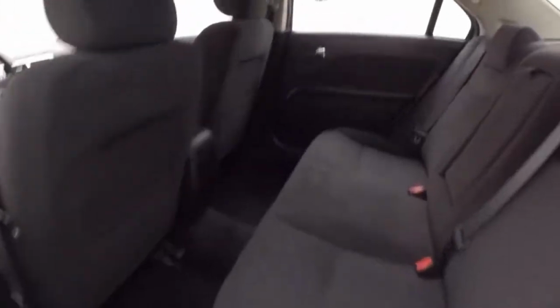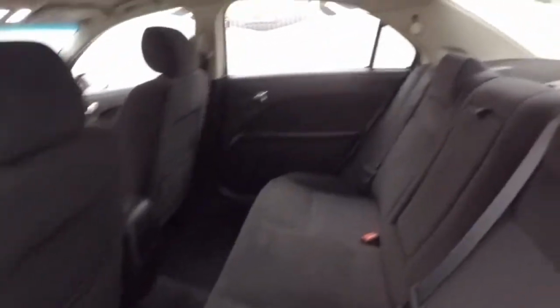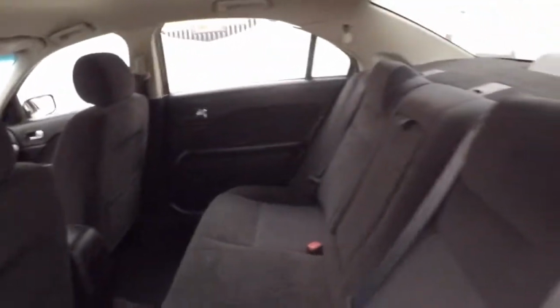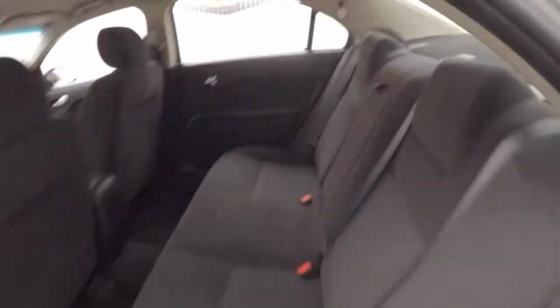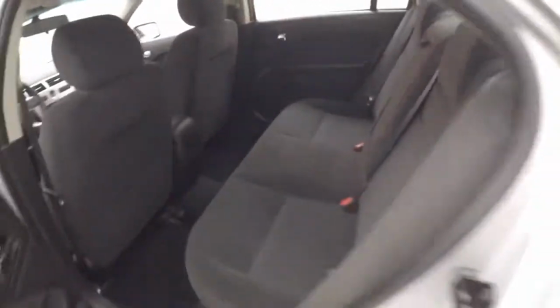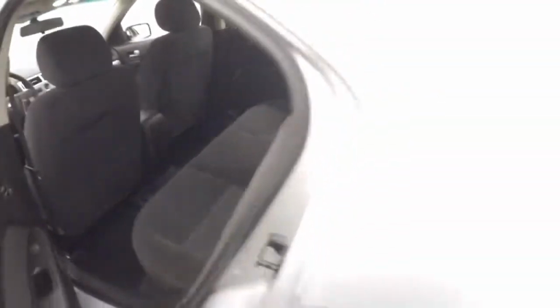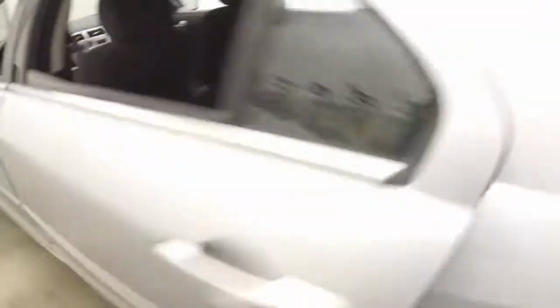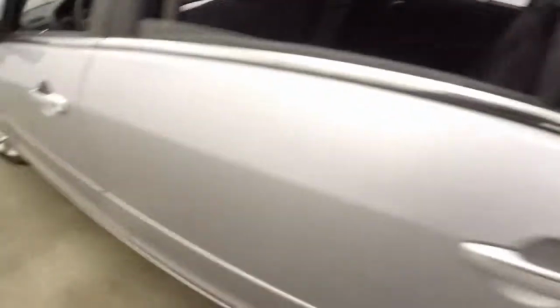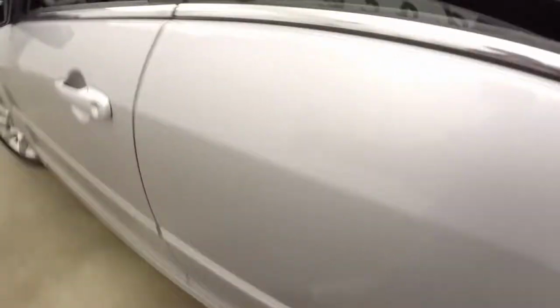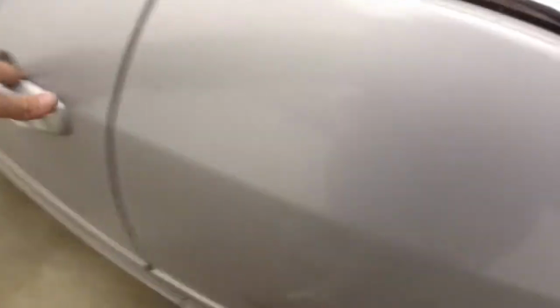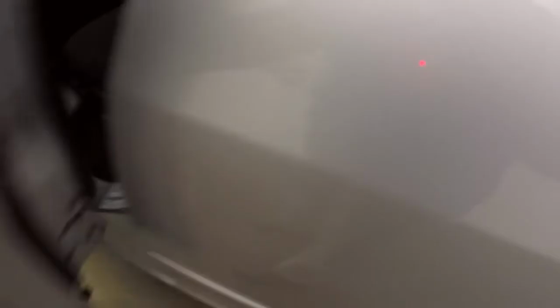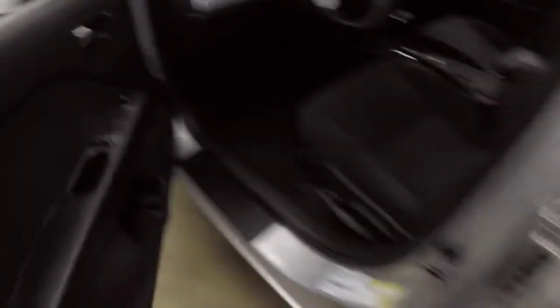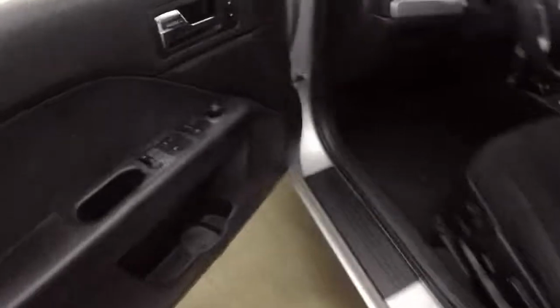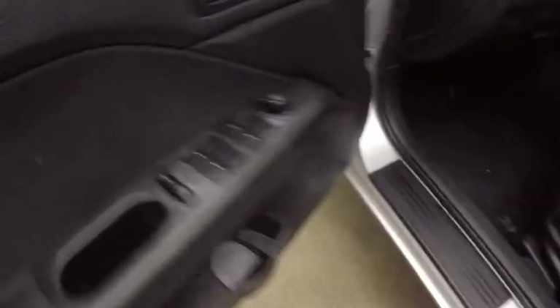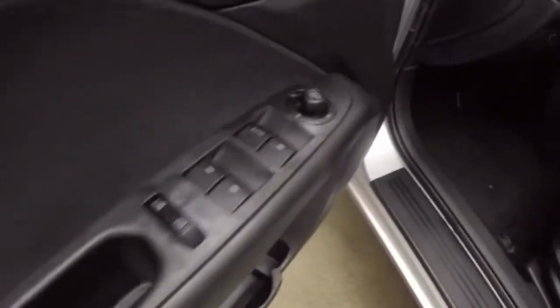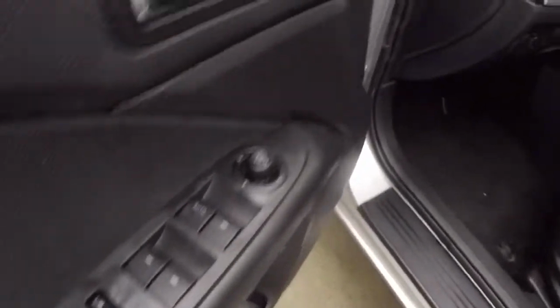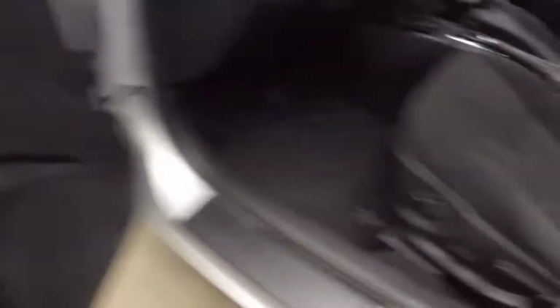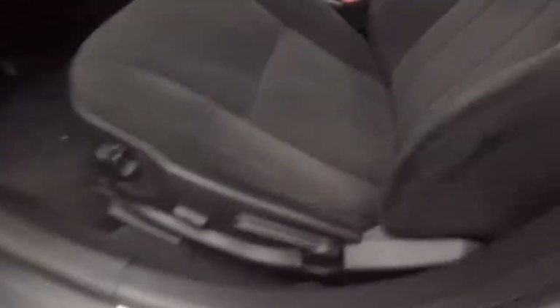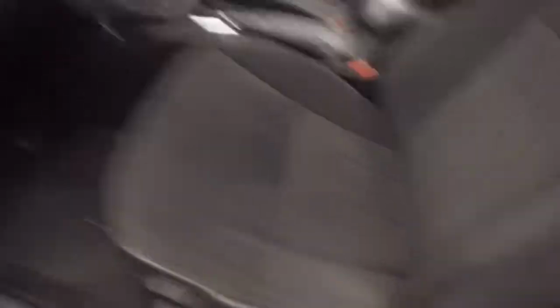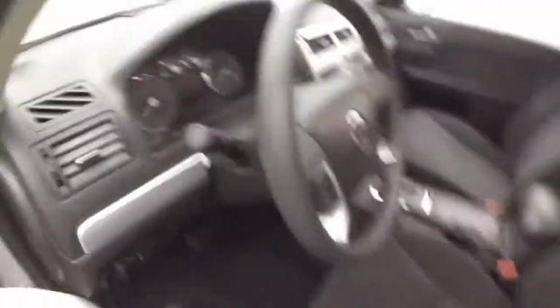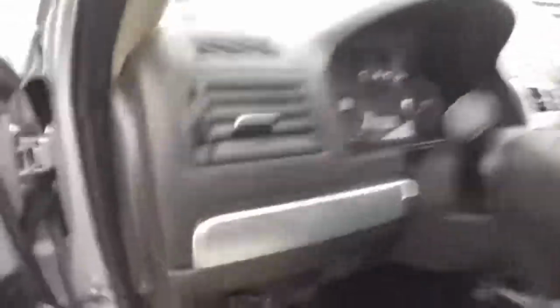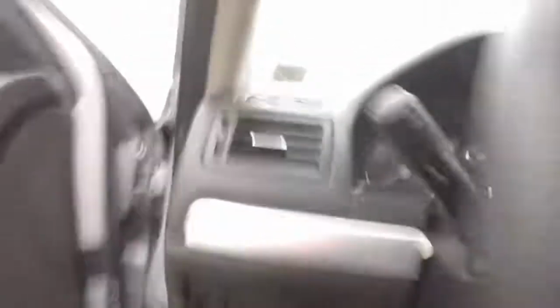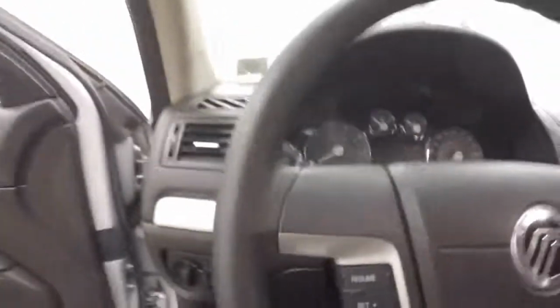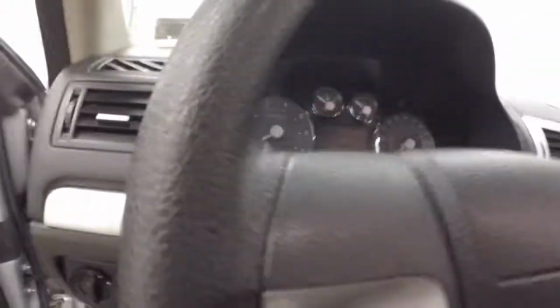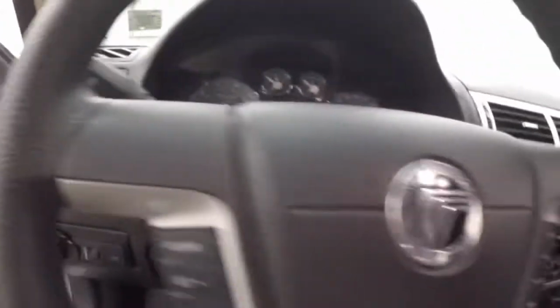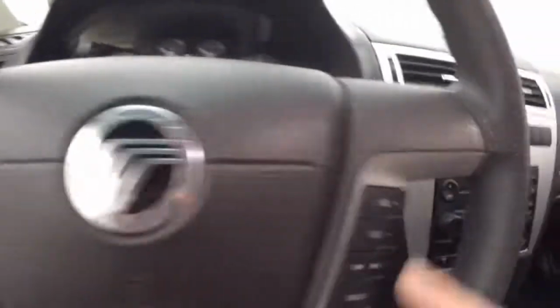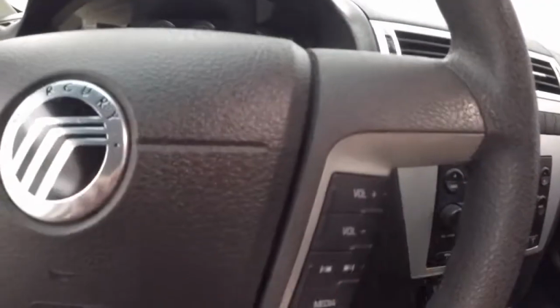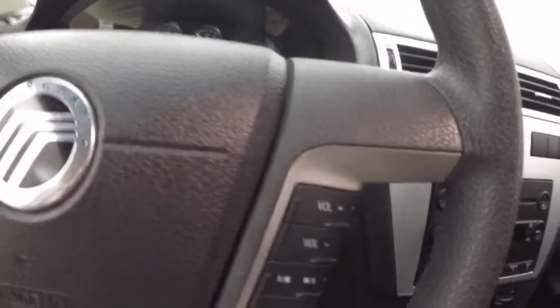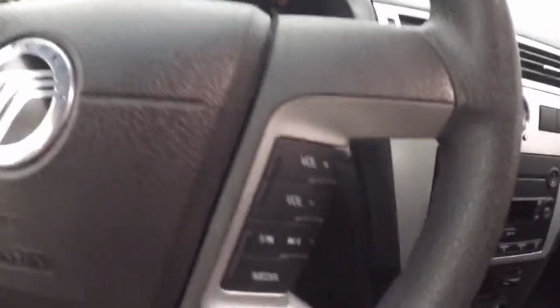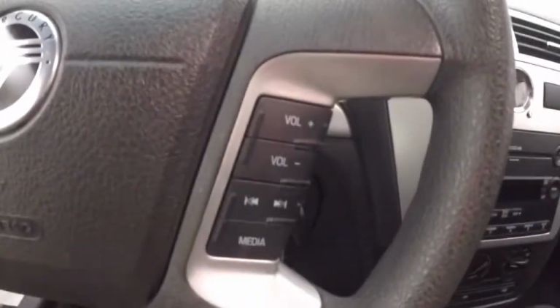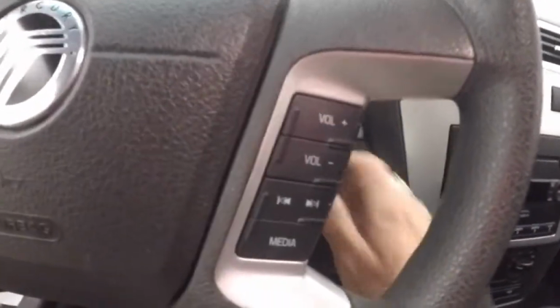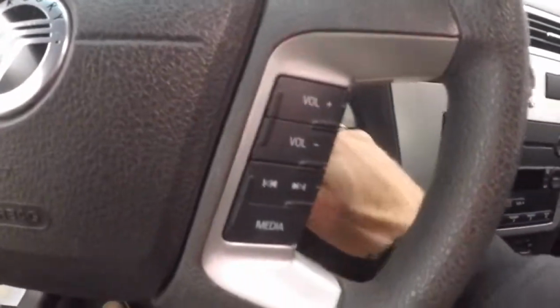The interior is in good shape with plenty of room for passengers. There are controls on the door, a power slash manual seat, cruise control, and stereo controls on the steering wheel.